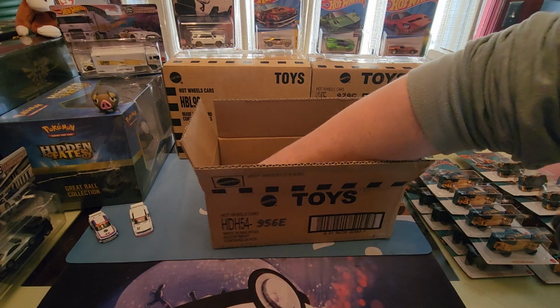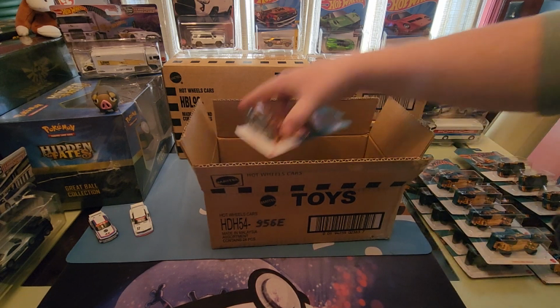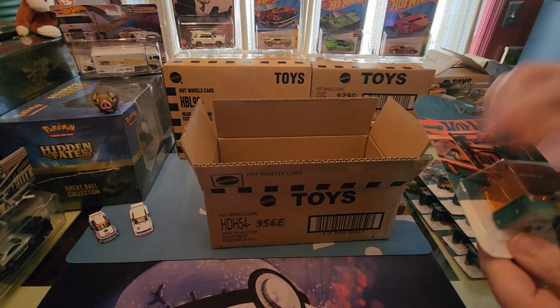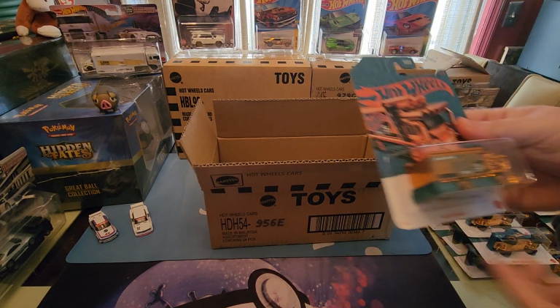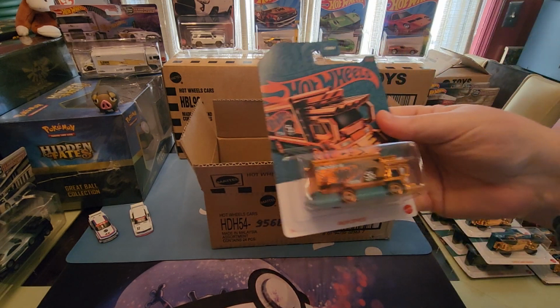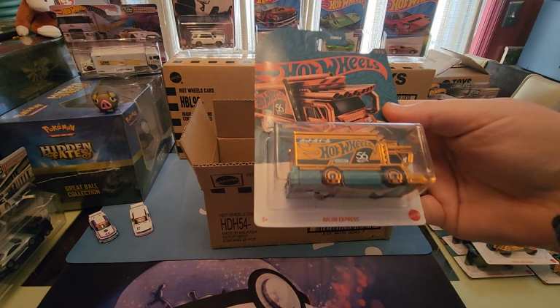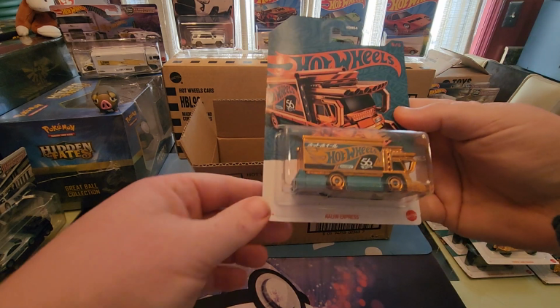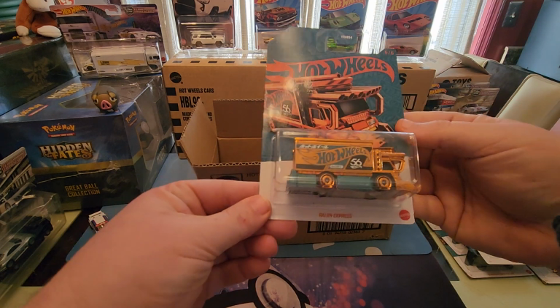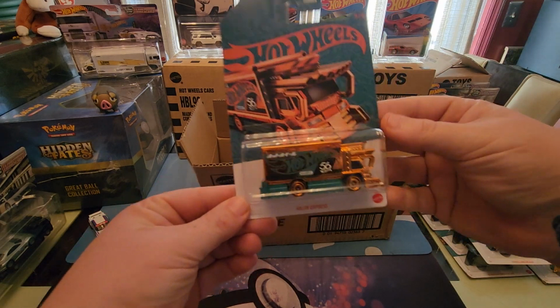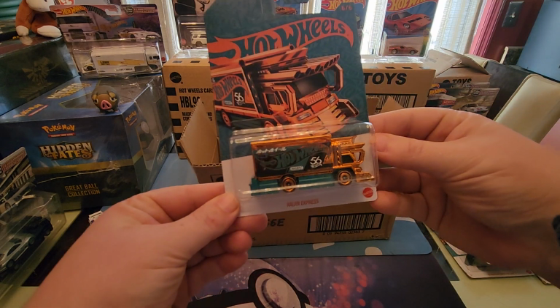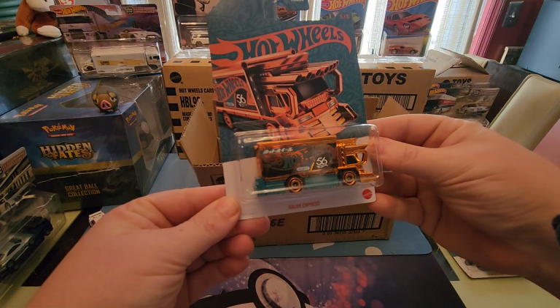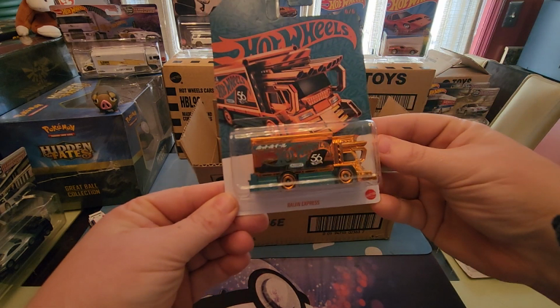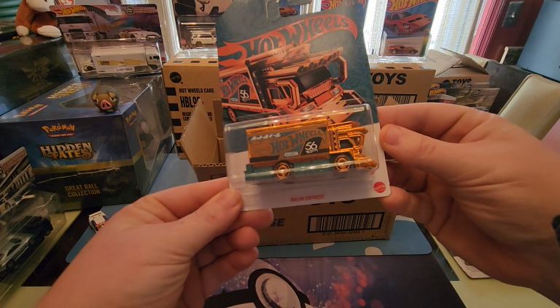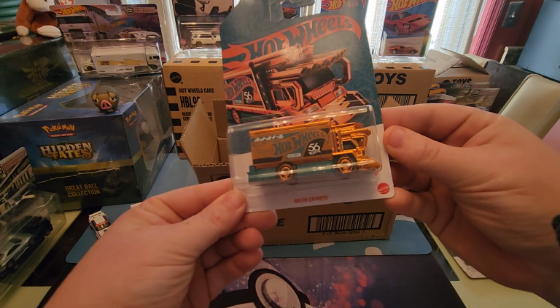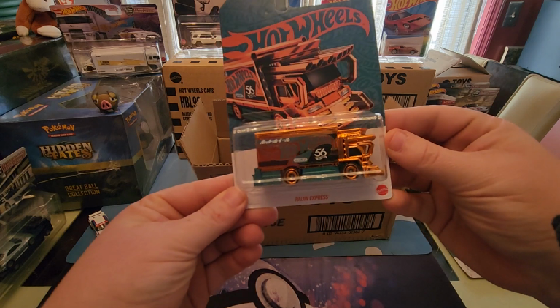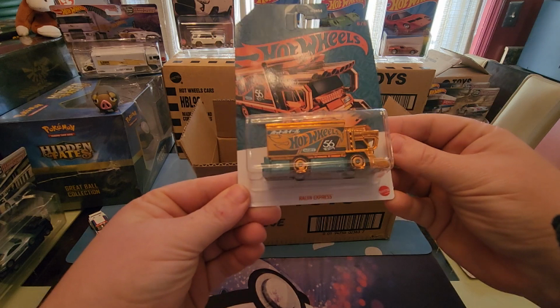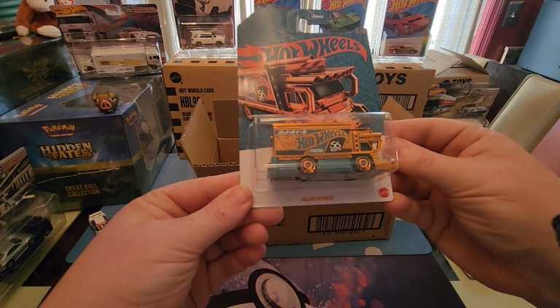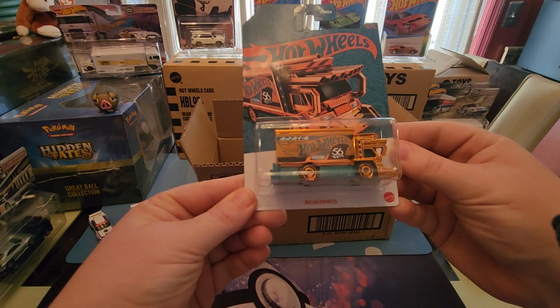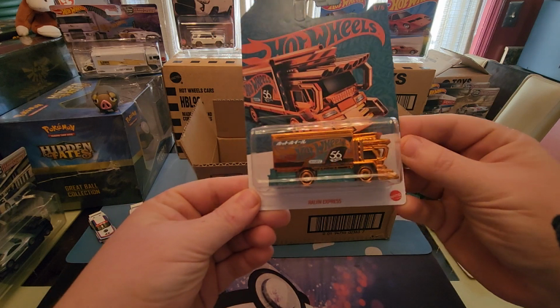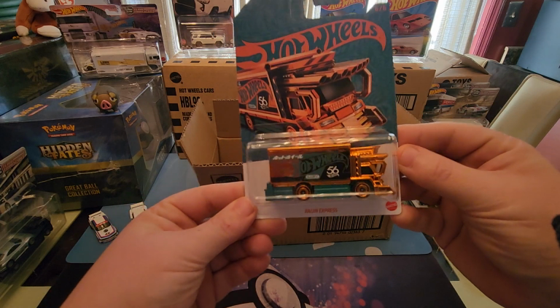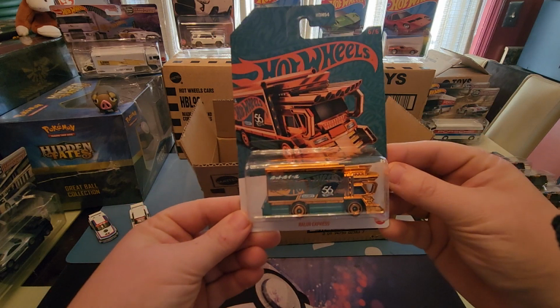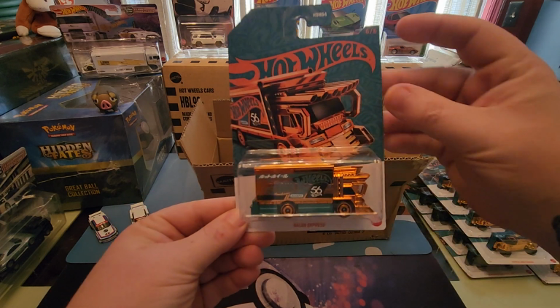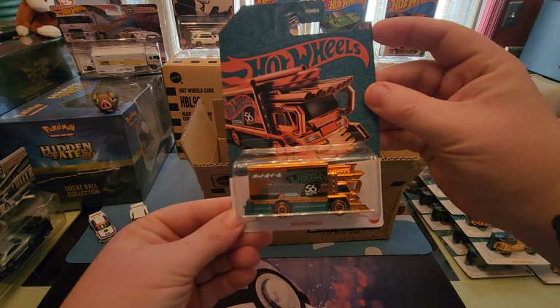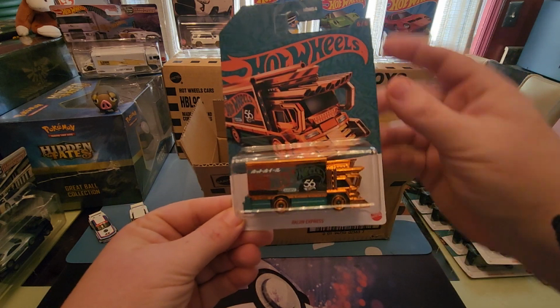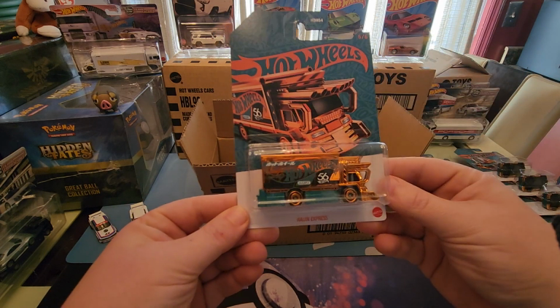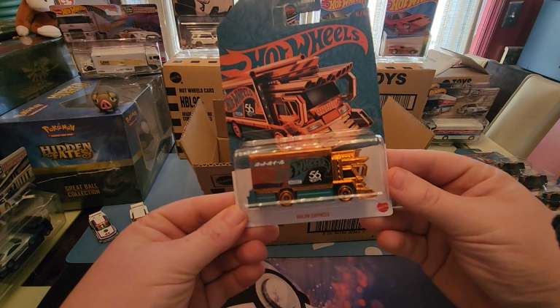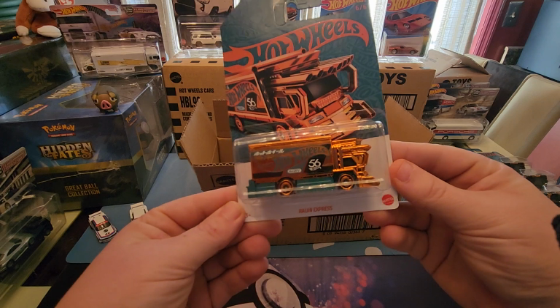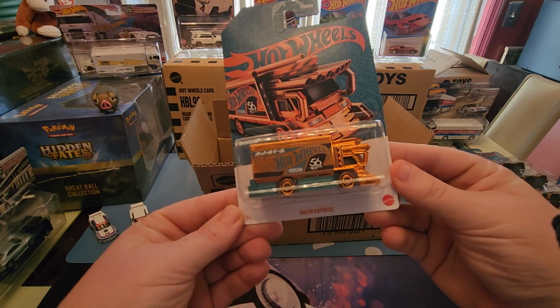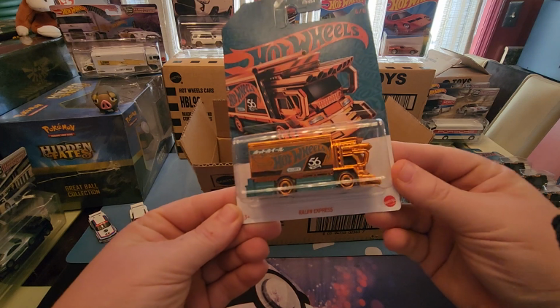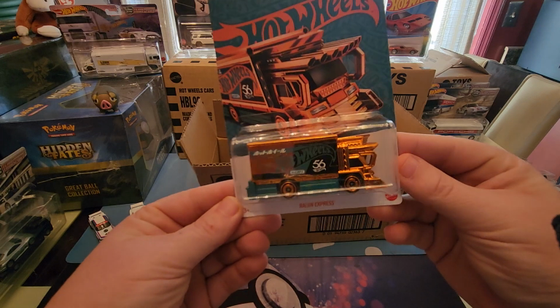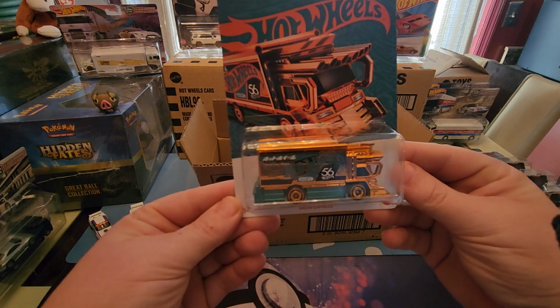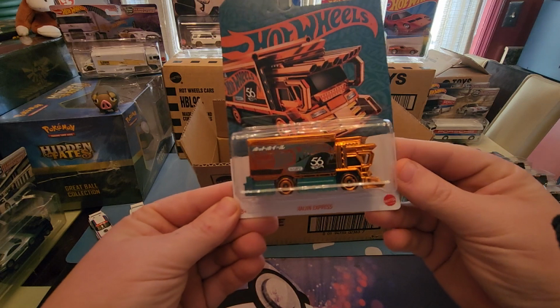Last we got the one secret car — this is a chase. This is the Rajin Express, and this is nice. The orange chrome really pops on that. This is number 66, but there's only one of these in the case, so definitely be on the lookout for this one.